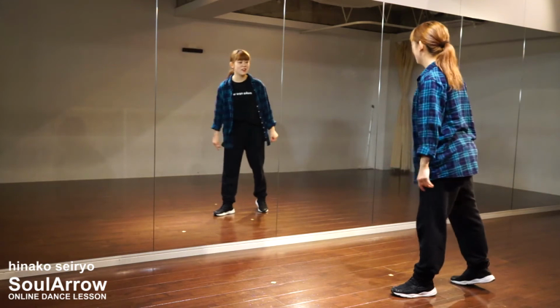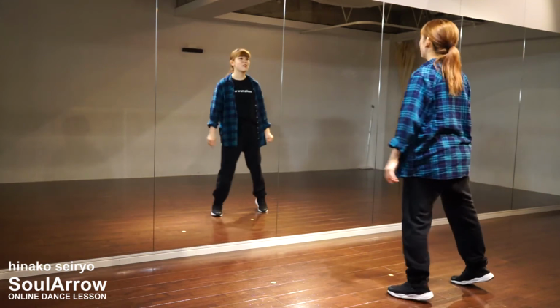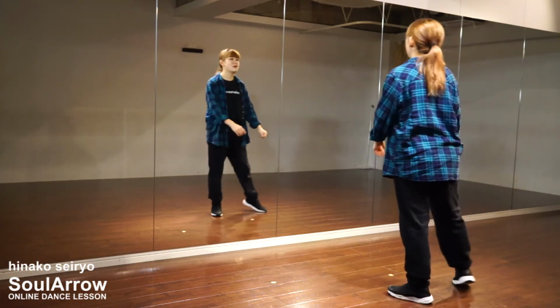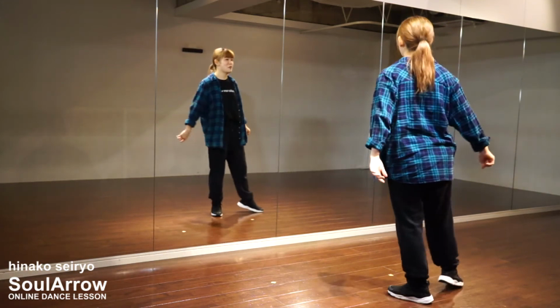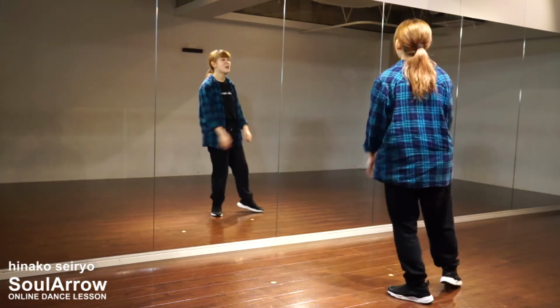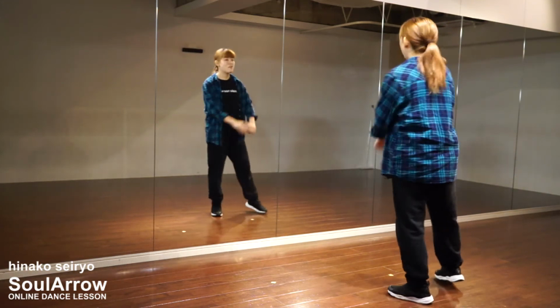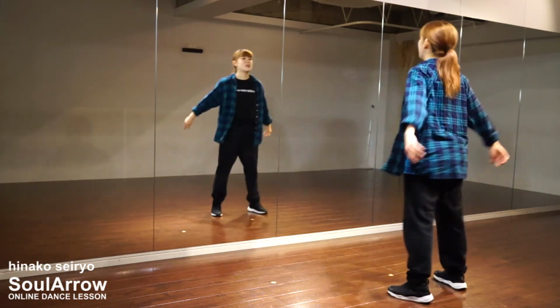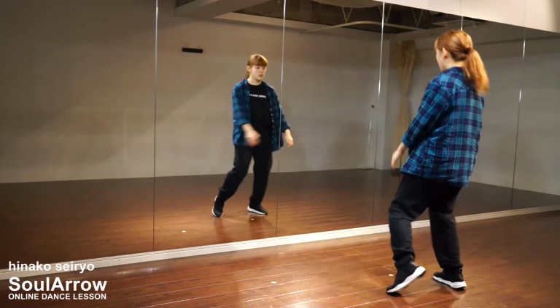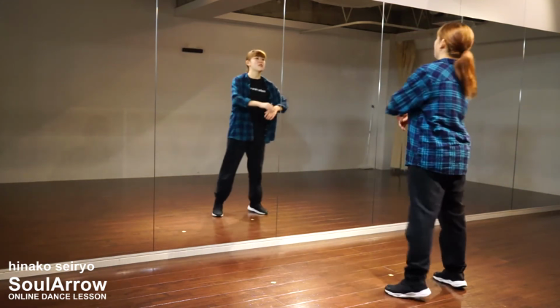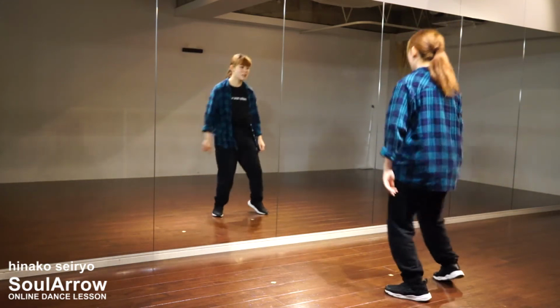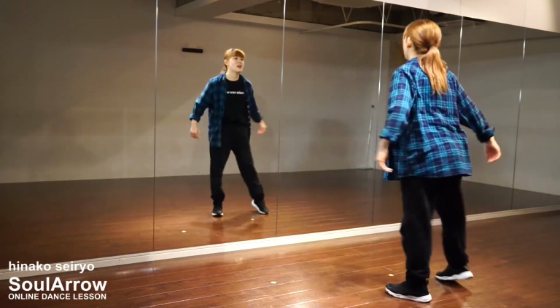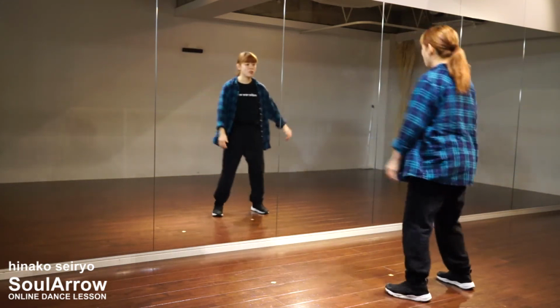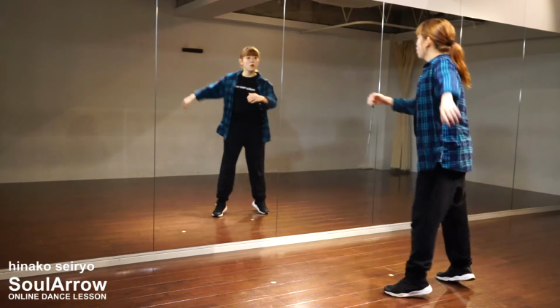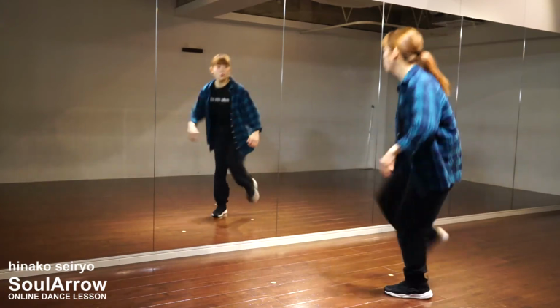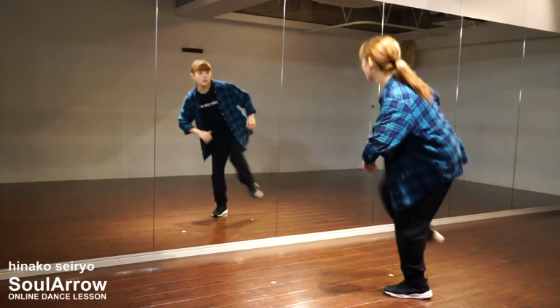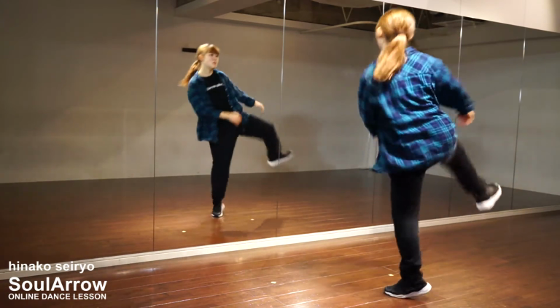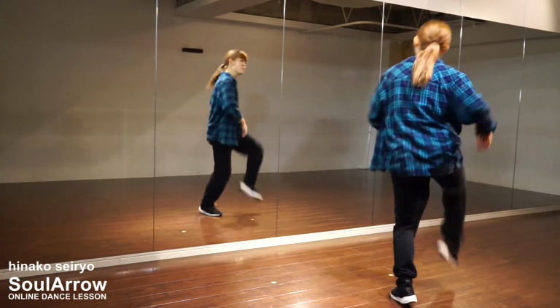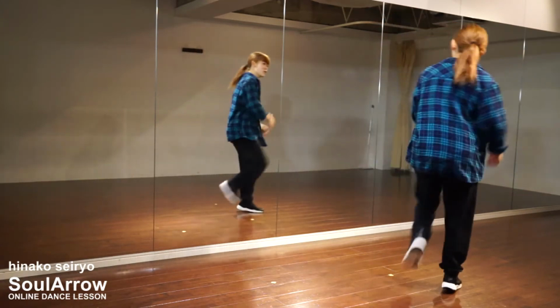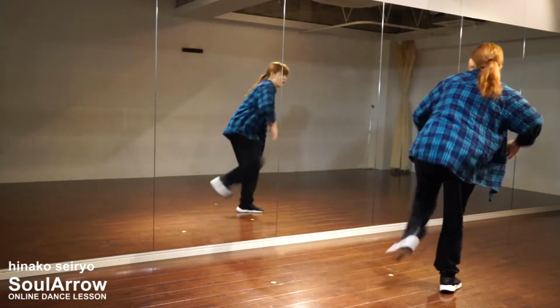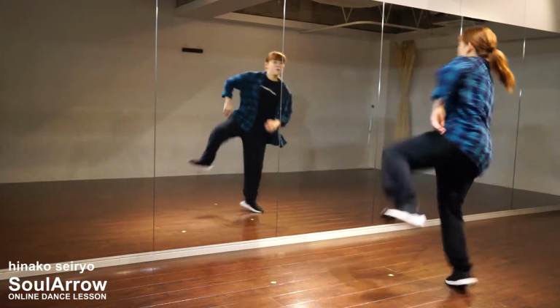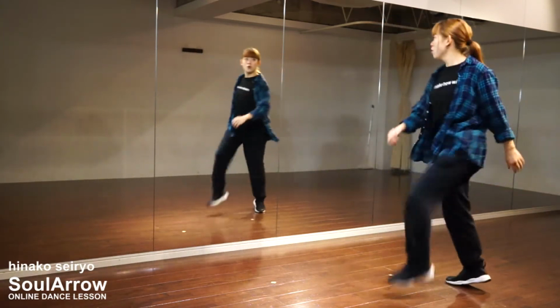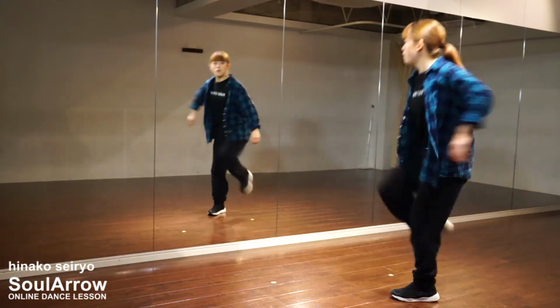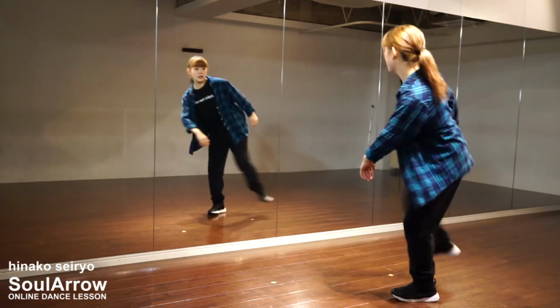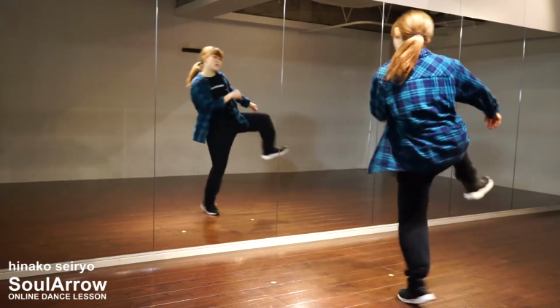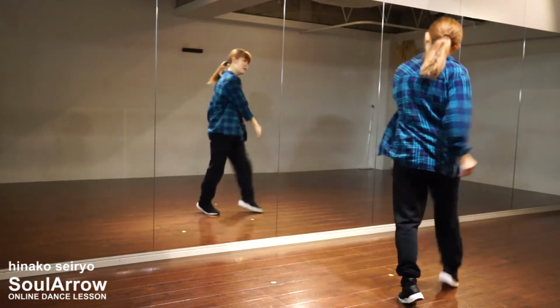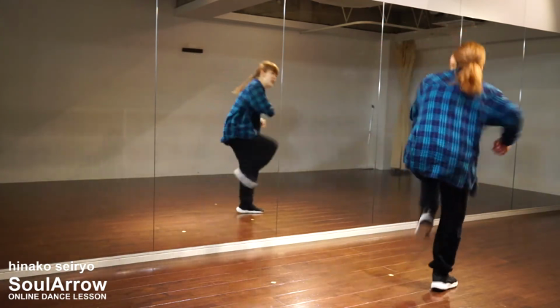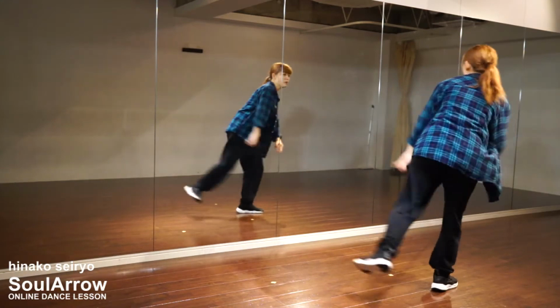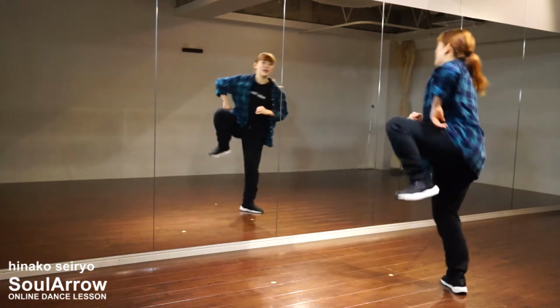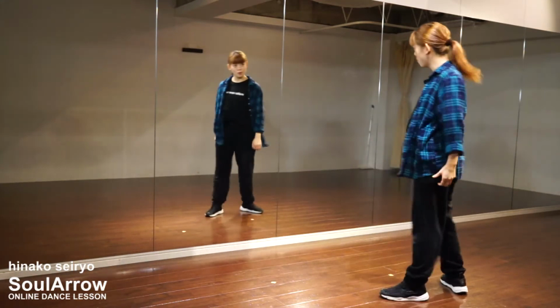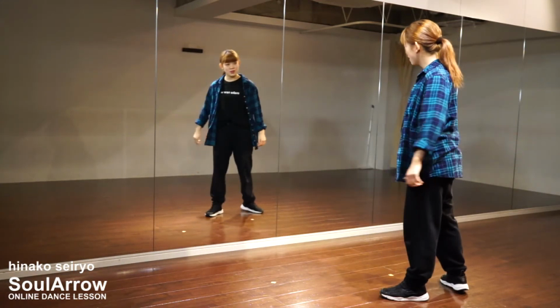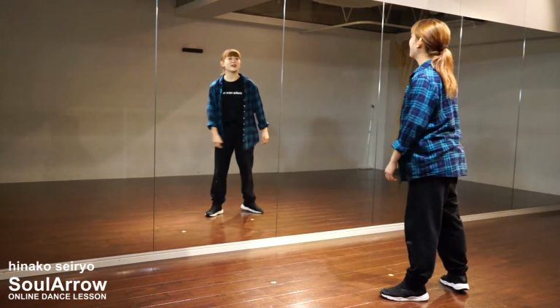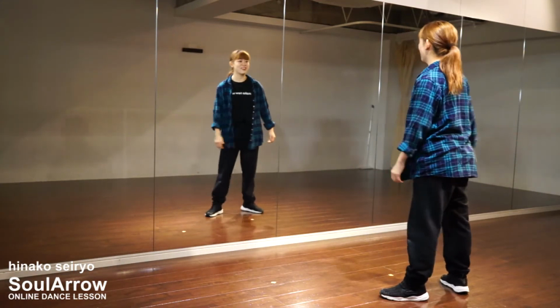Let's speed up. Five, six, seven, eight. One, two, three, four. Five, six, seven, eight. Let's do it!